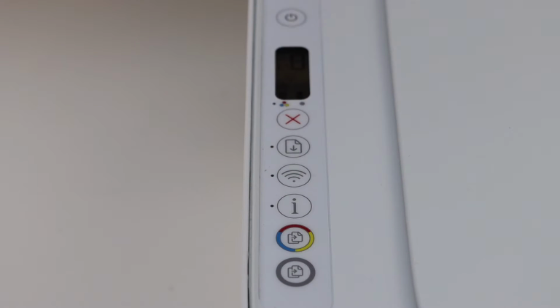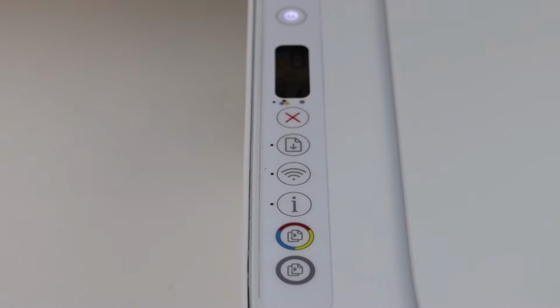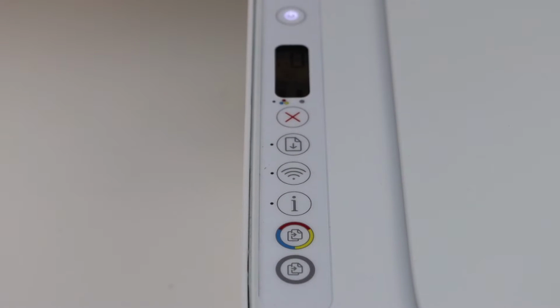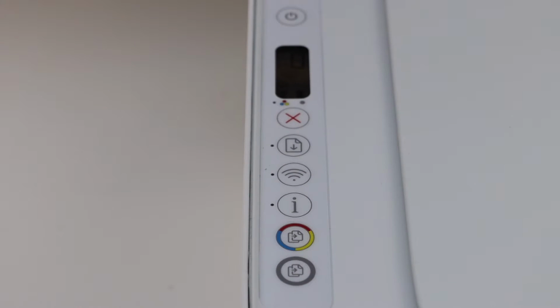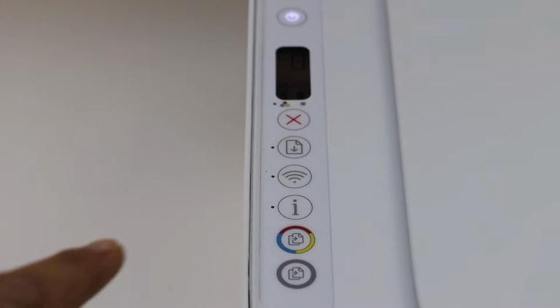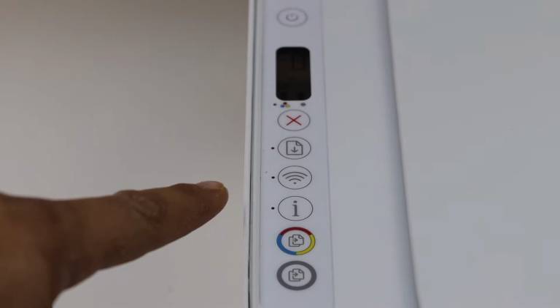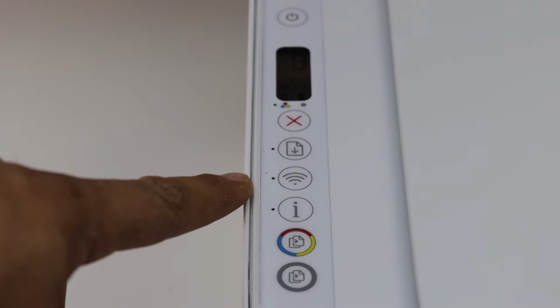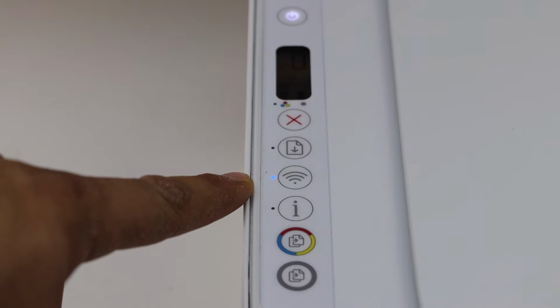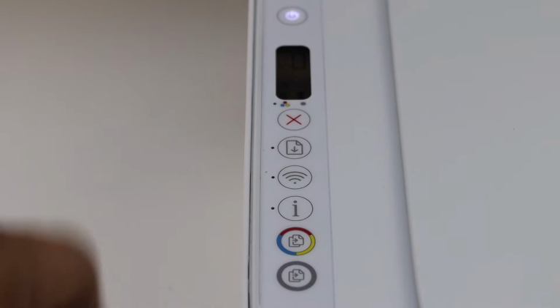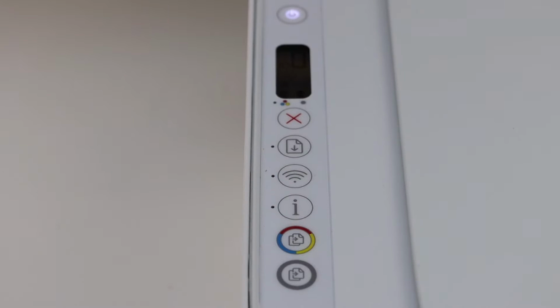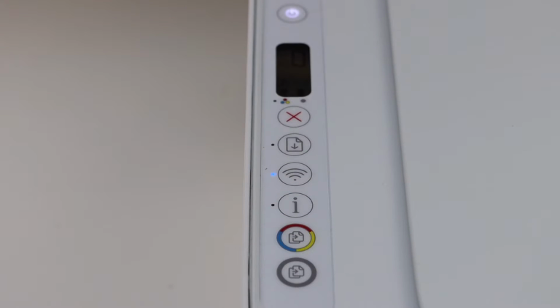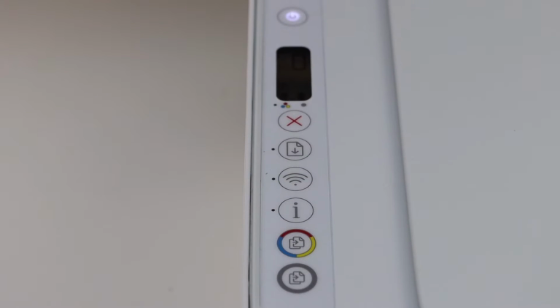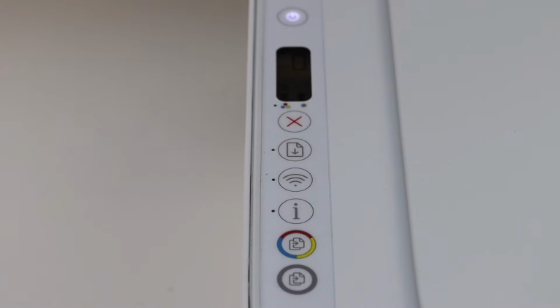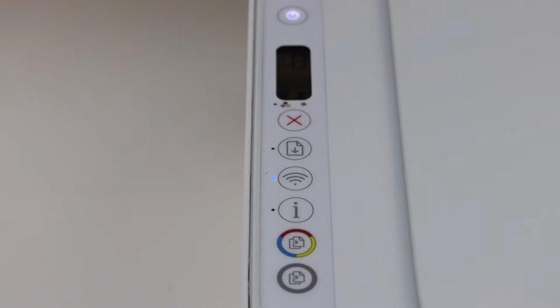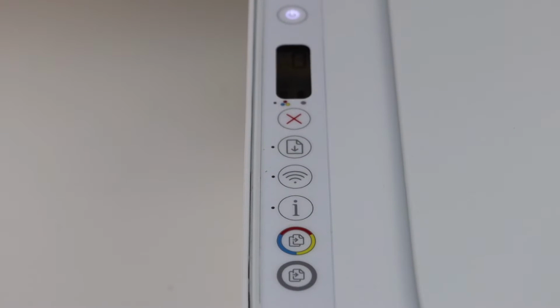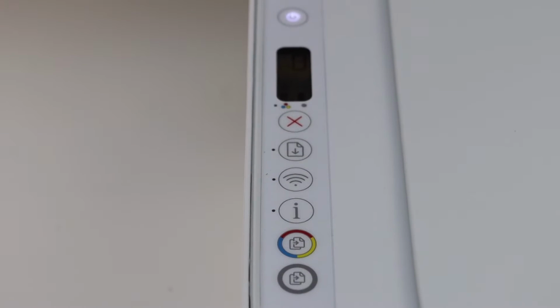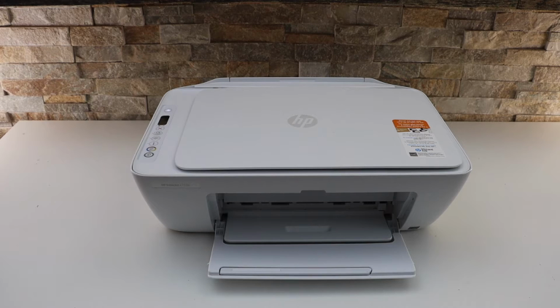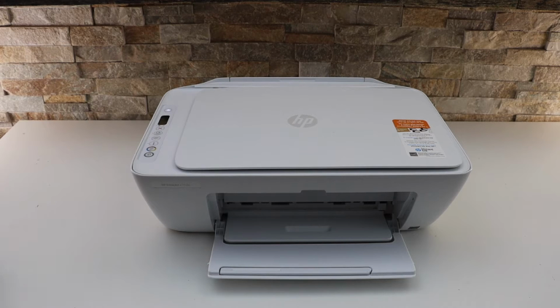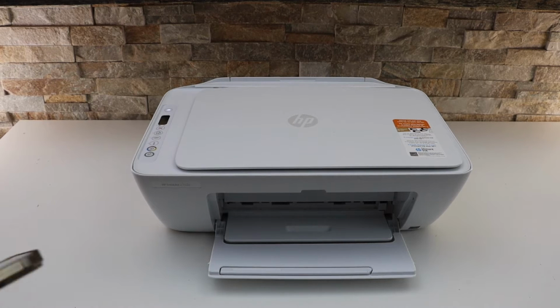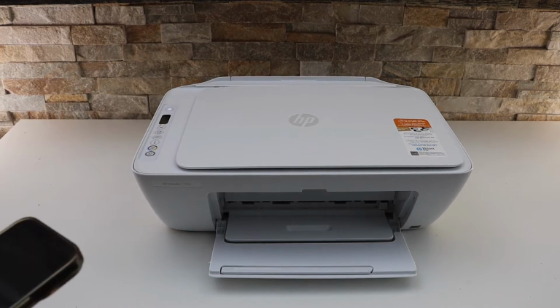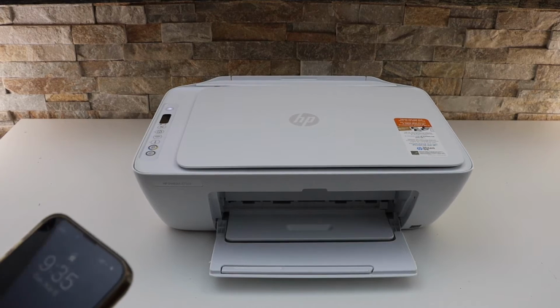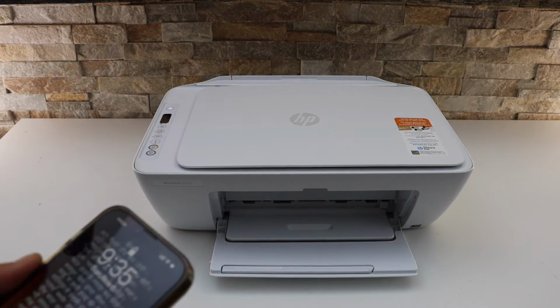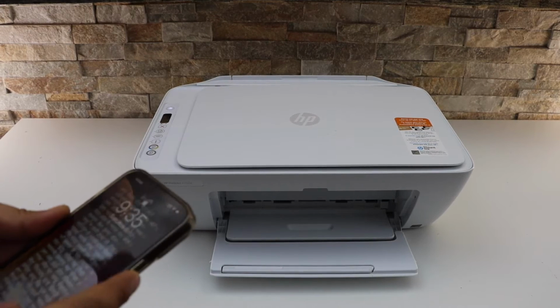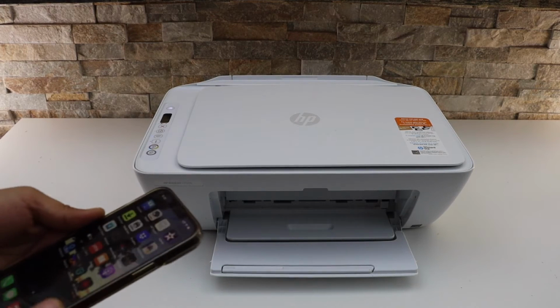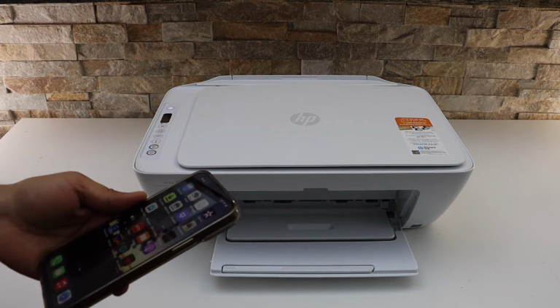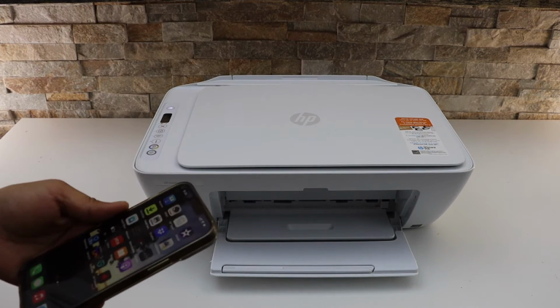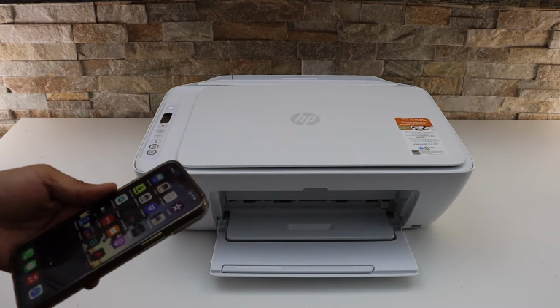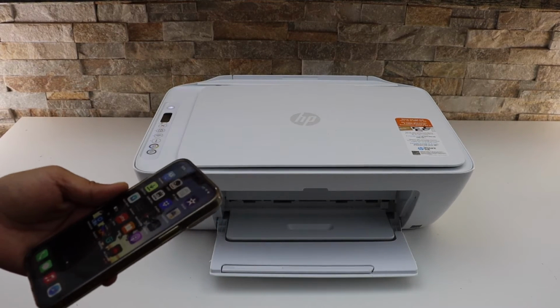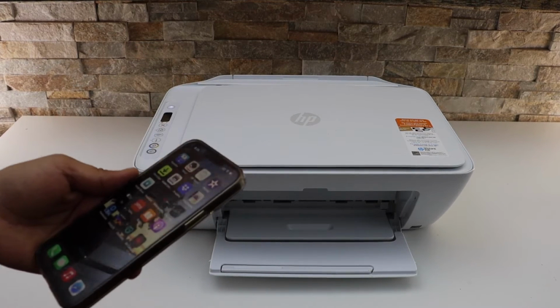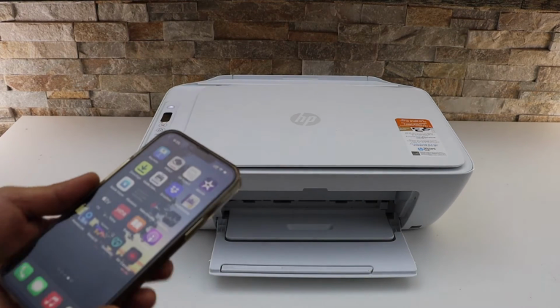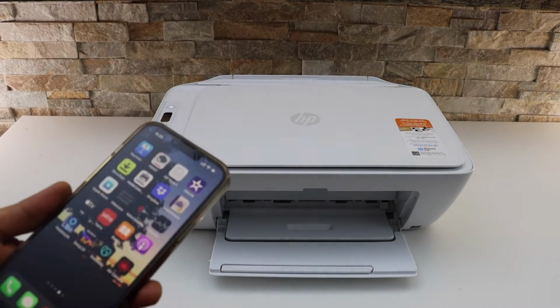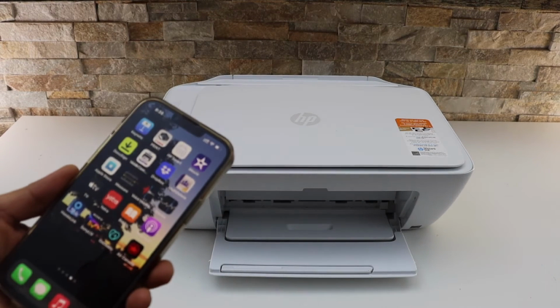The wireless light will start to blink, which means the printer is ready for setup. Now the next step is to go to your device — for example, I am using an iPhone today.